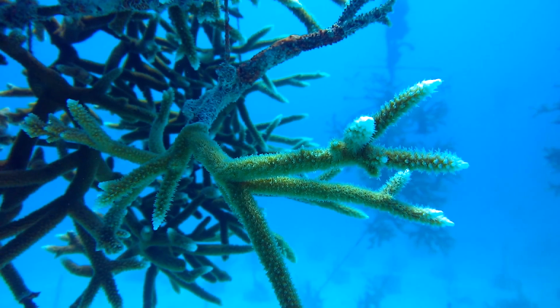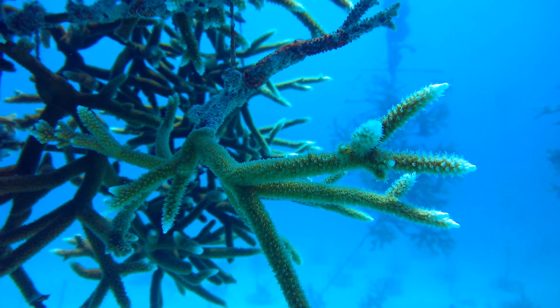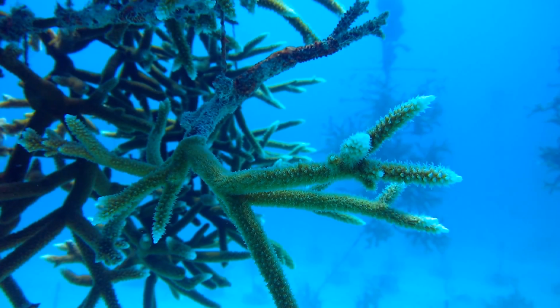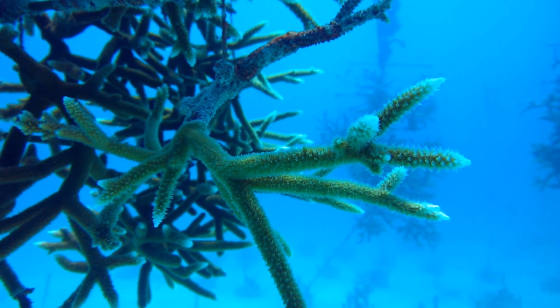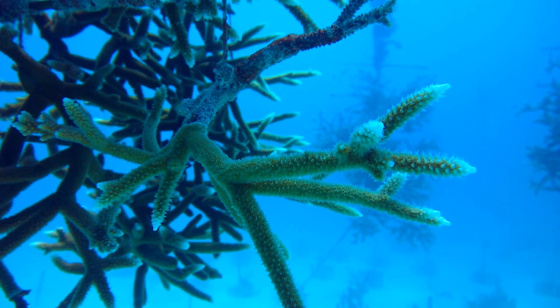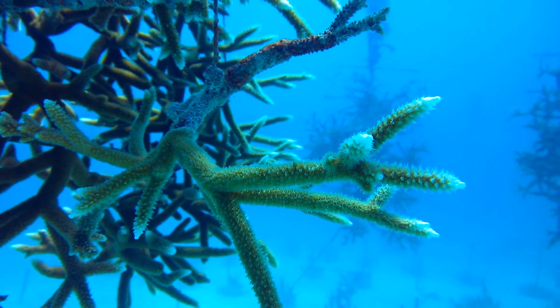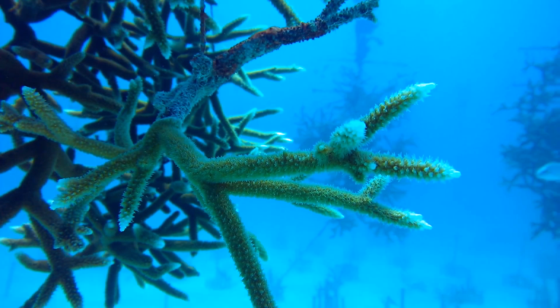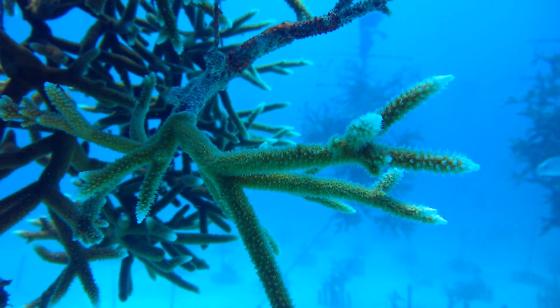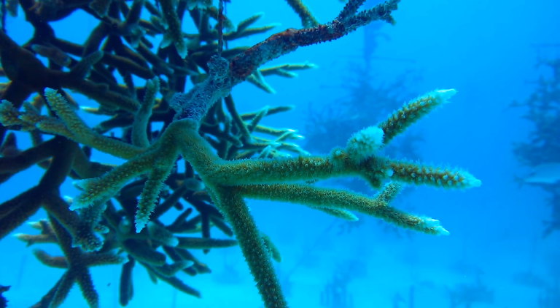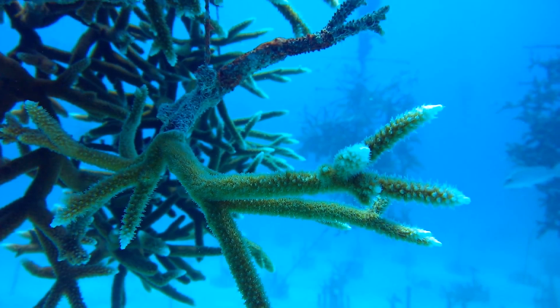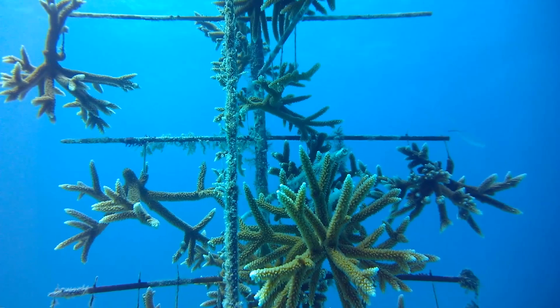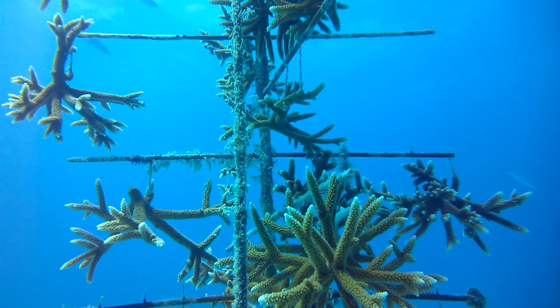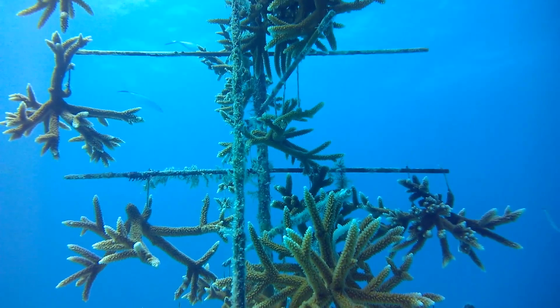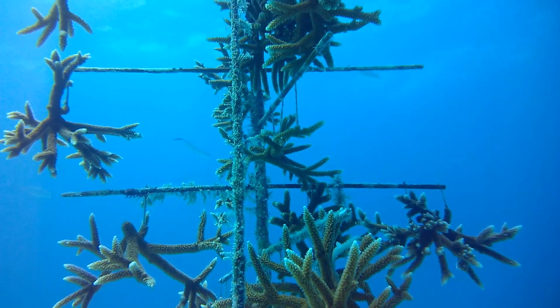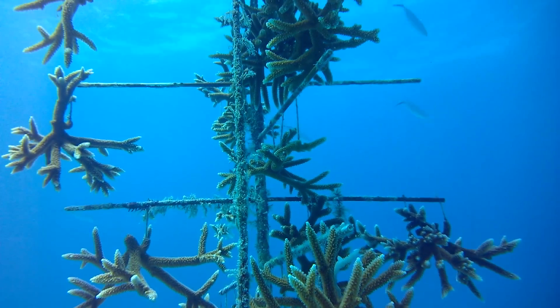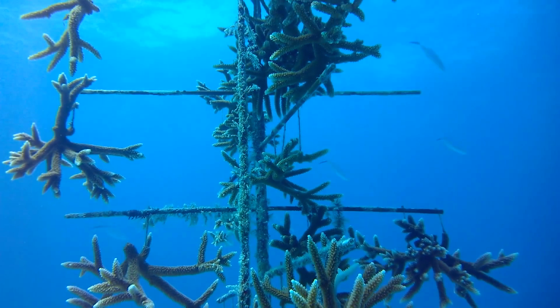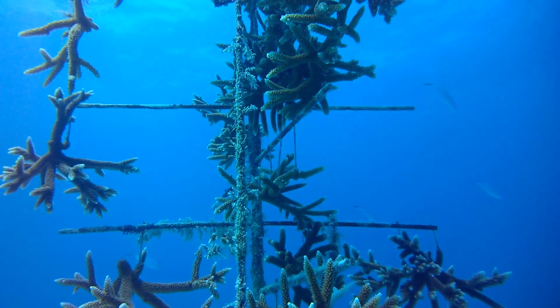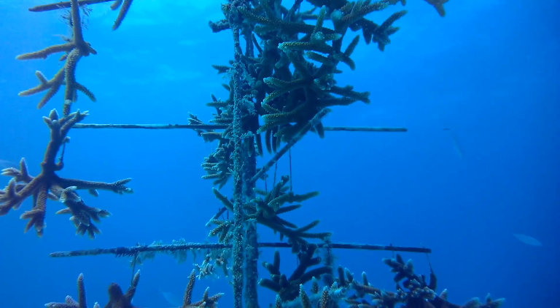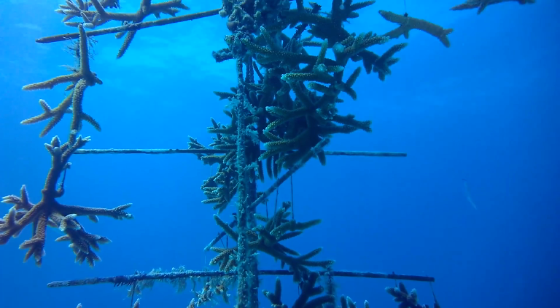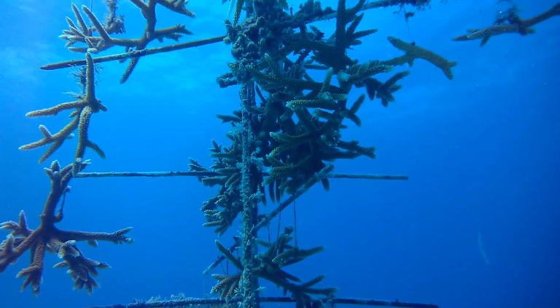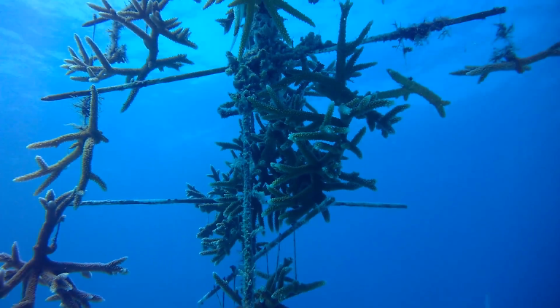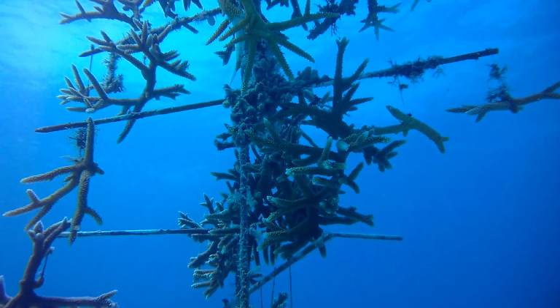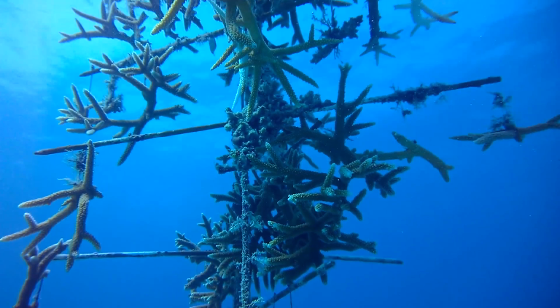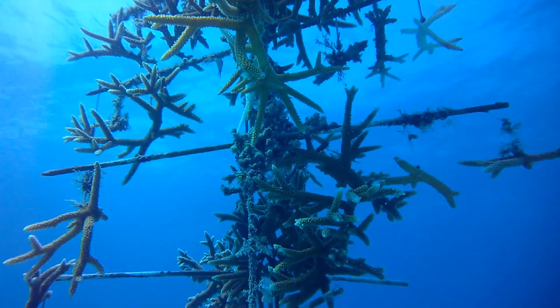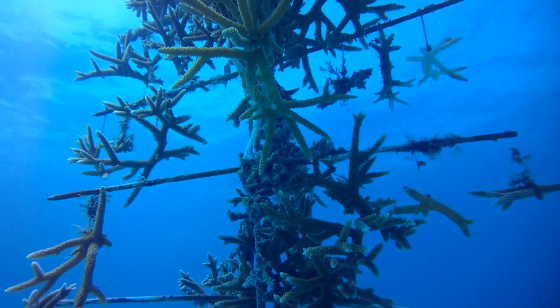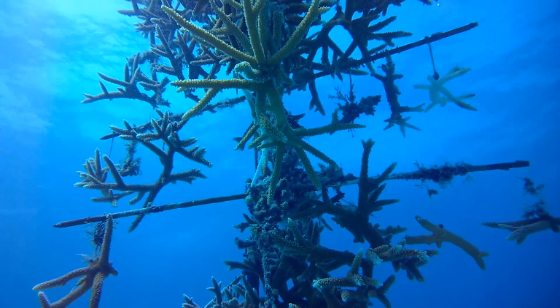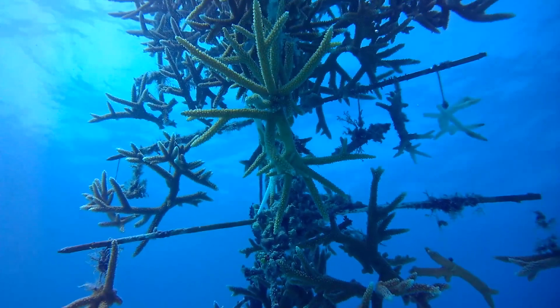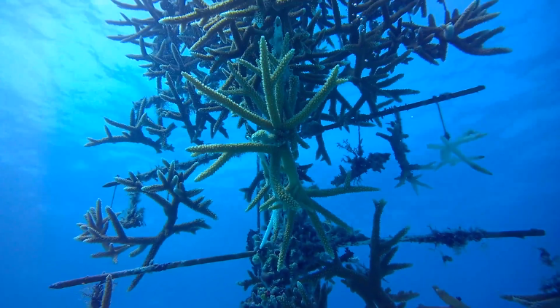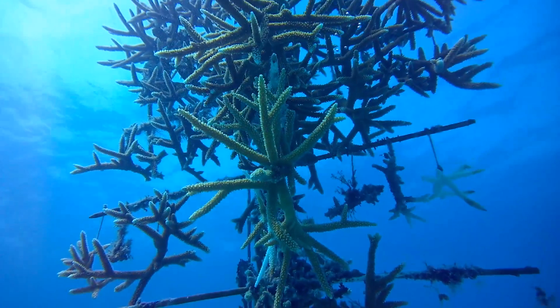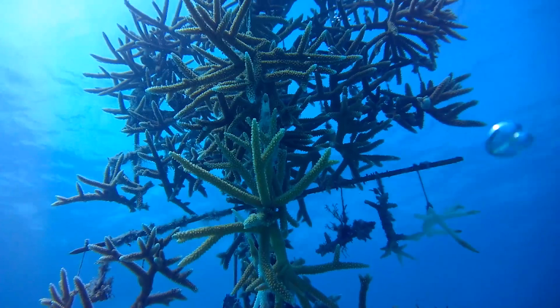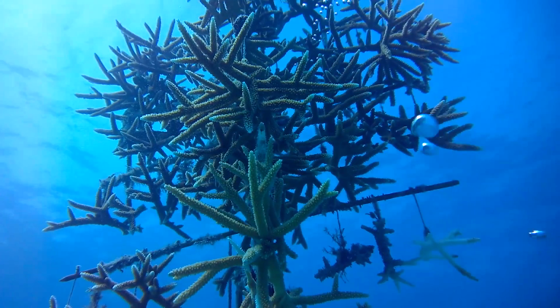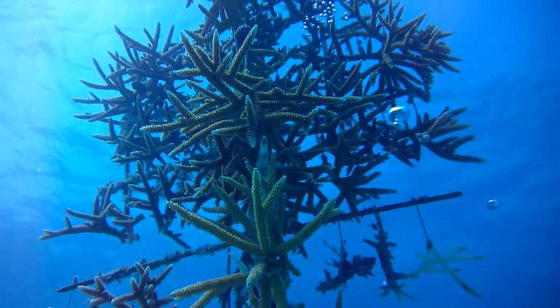These are threatened species down here in the Caribbean. The Coral Restoration Foundation is a non-profit group down here that was nice enough to provide us with some Acropora cervicornis corals.